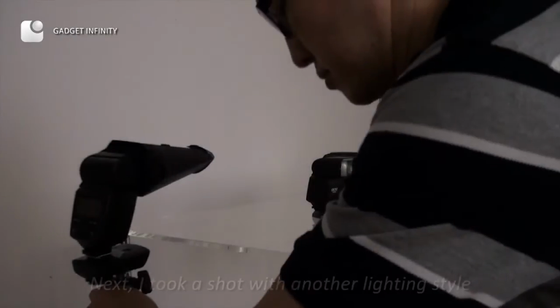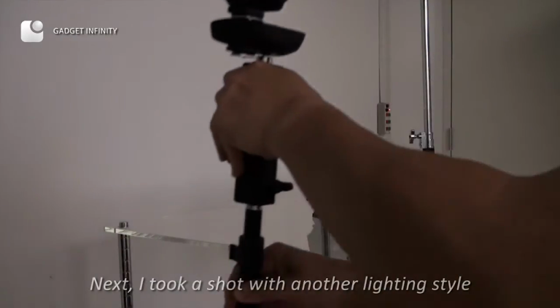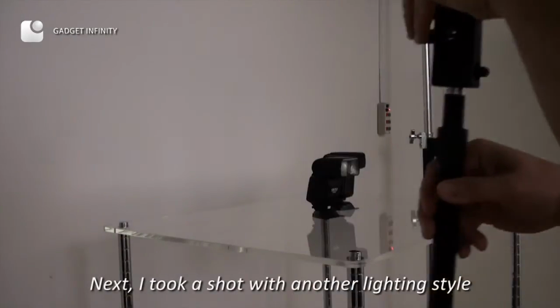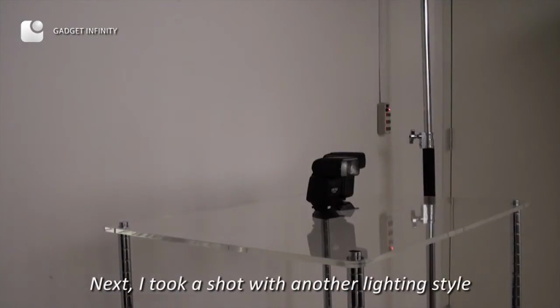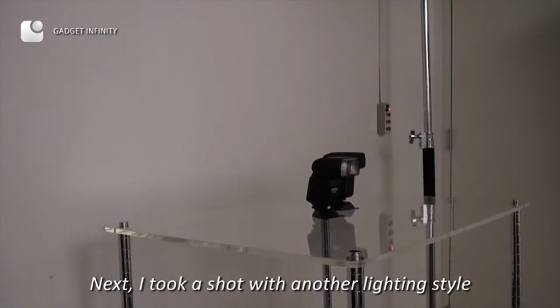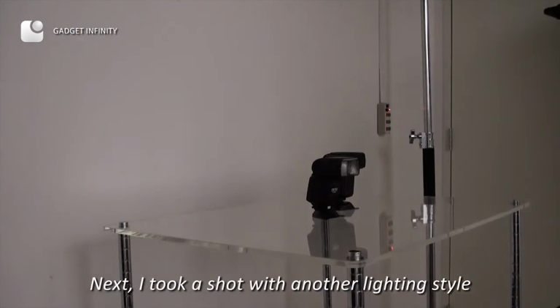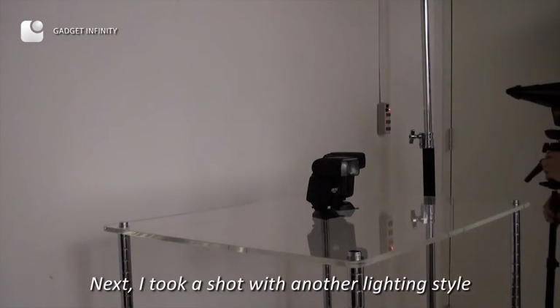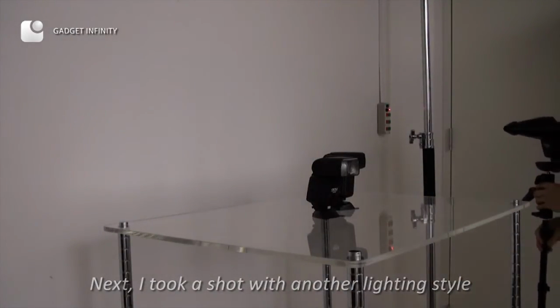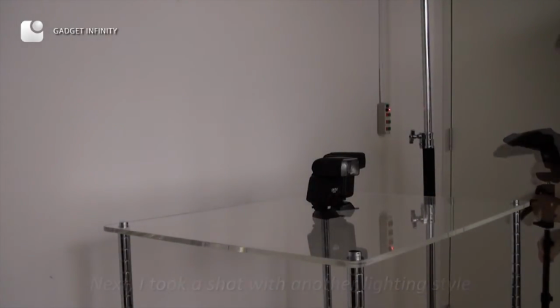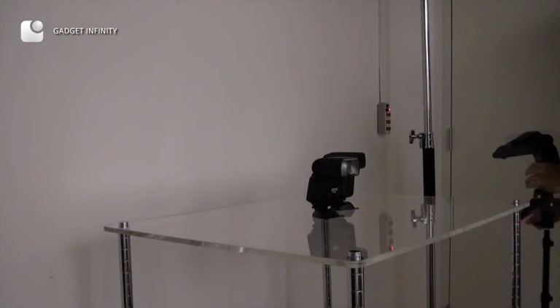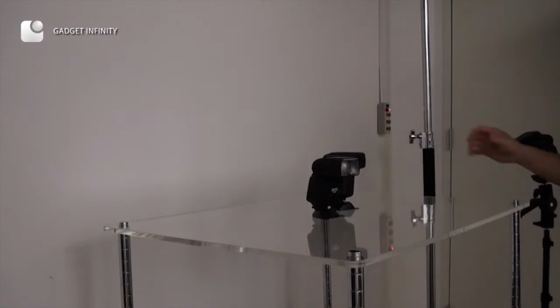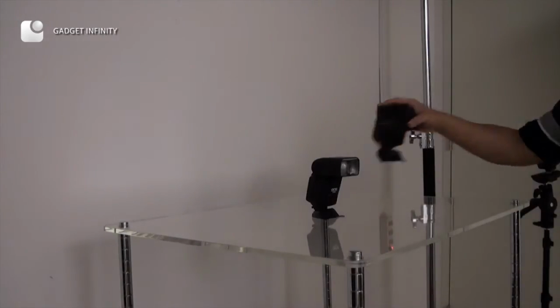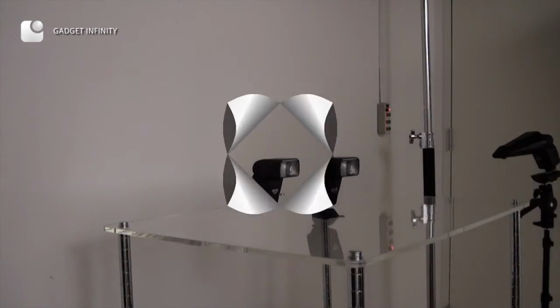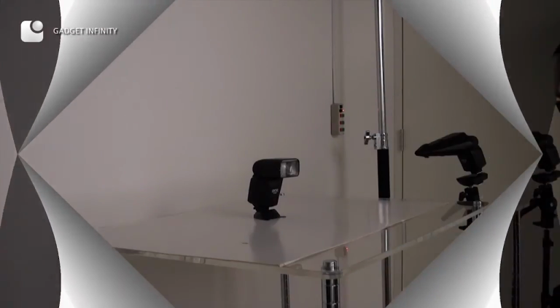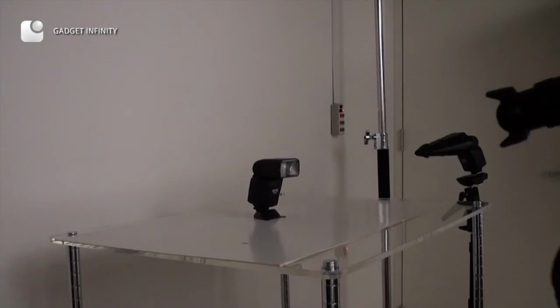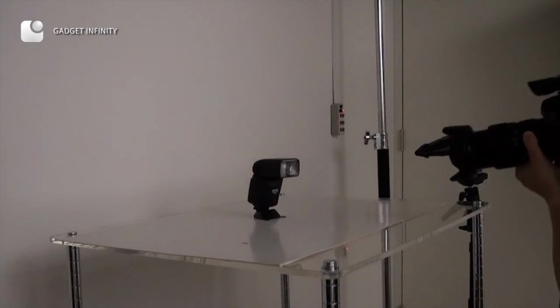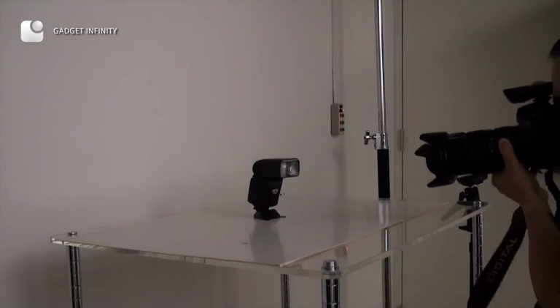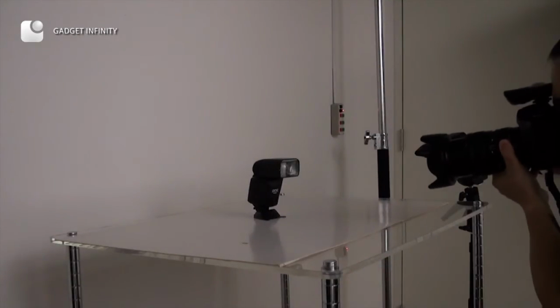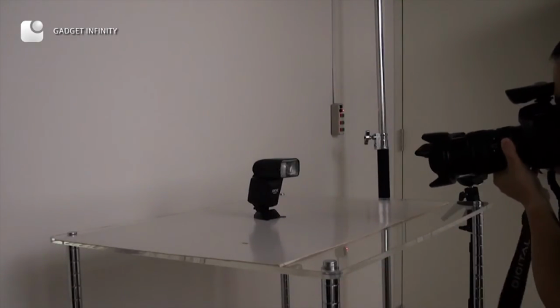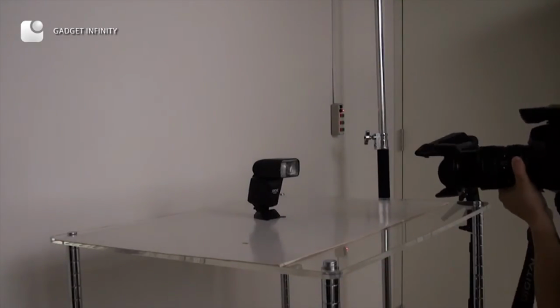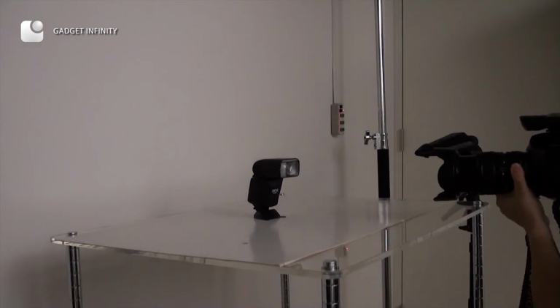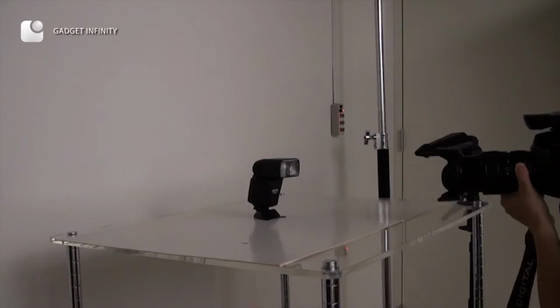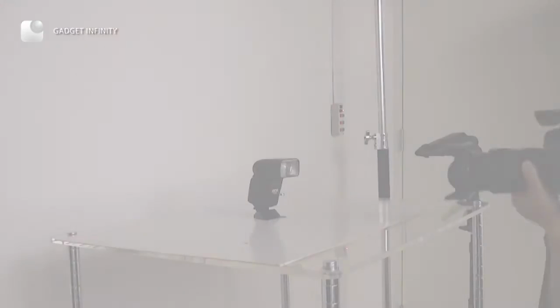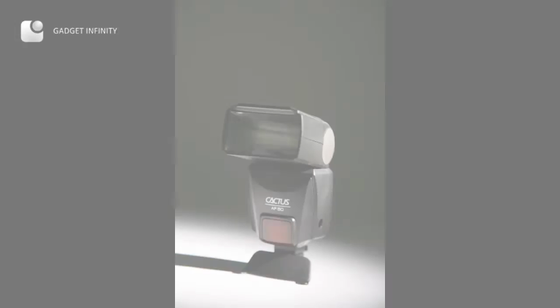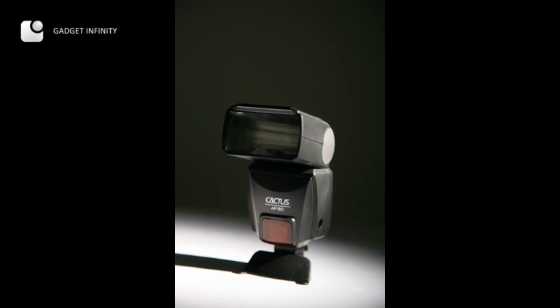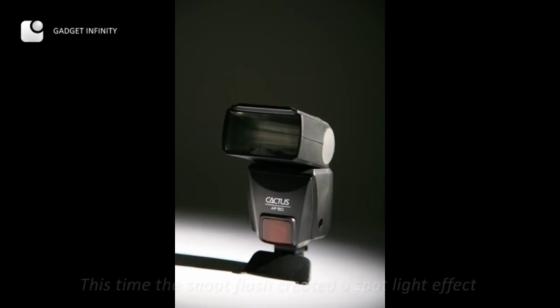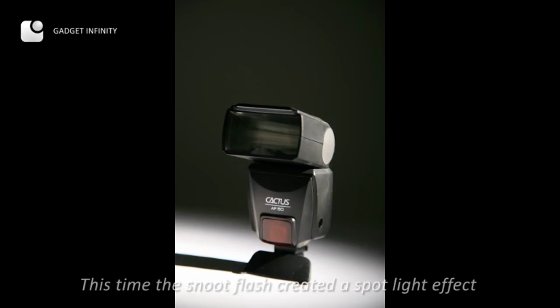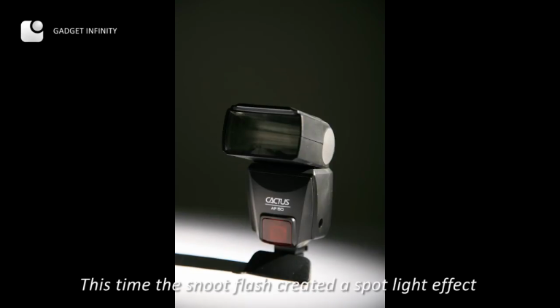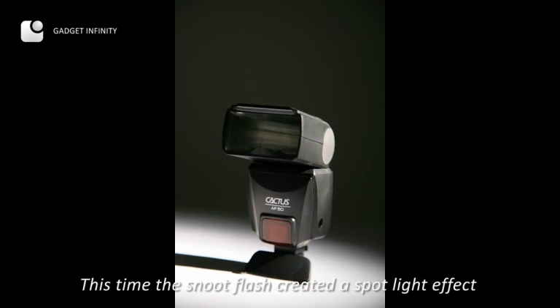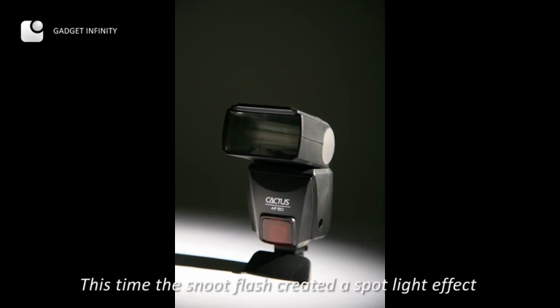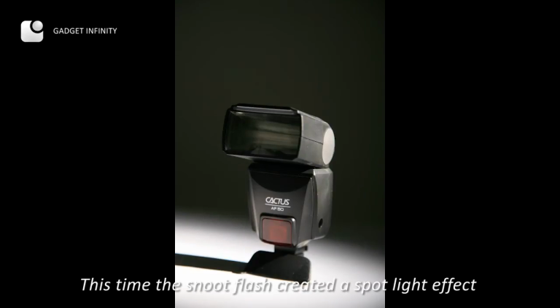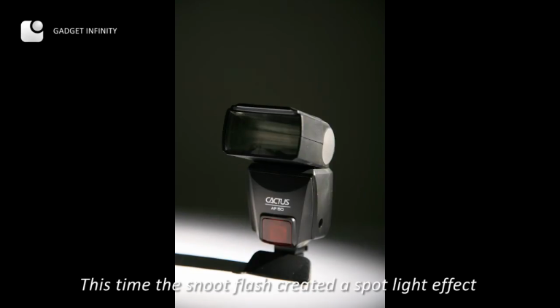Next, I took a shot with another lighting style. This time, the salute flash created a spotlight effect.